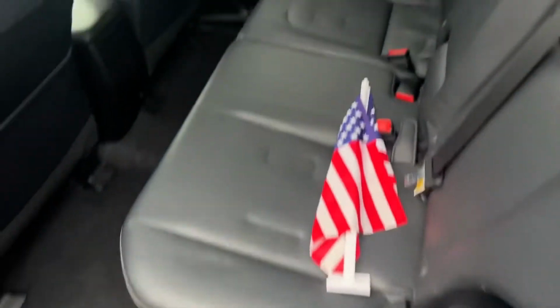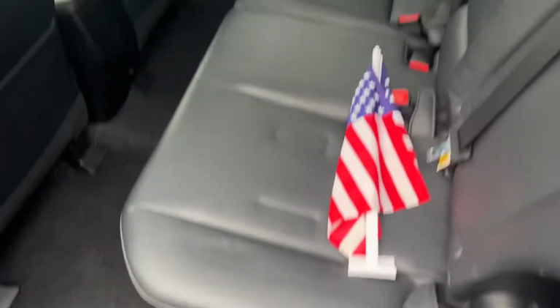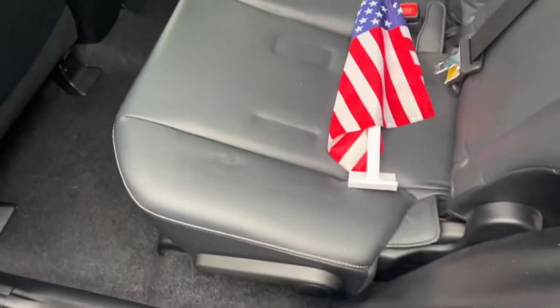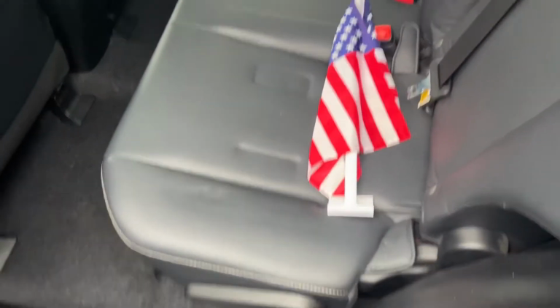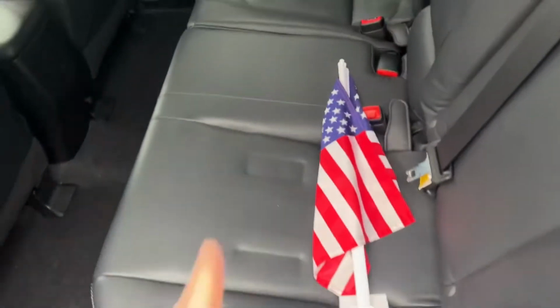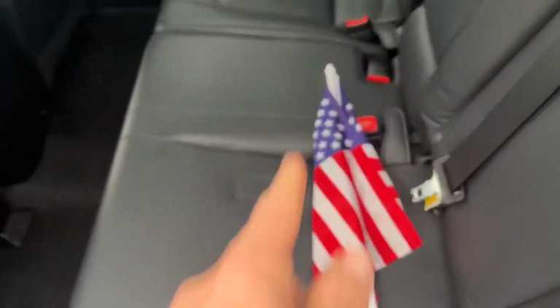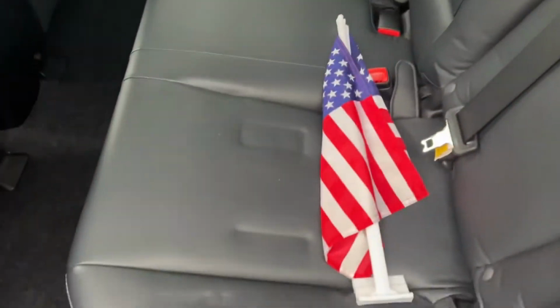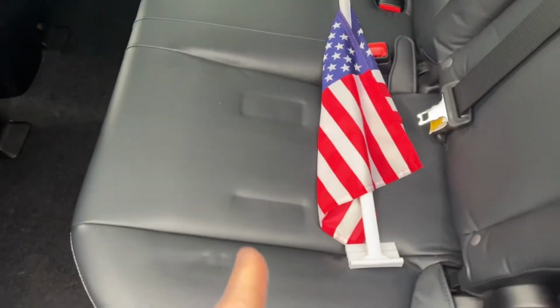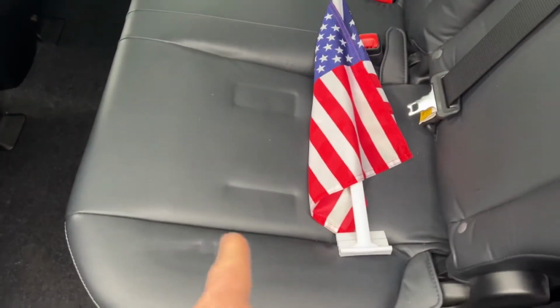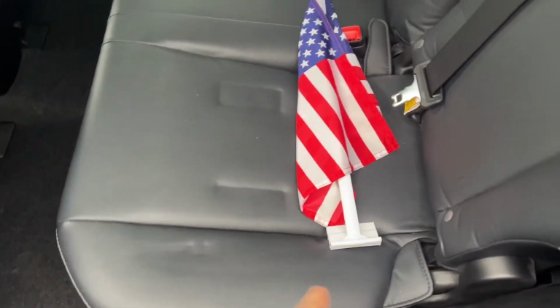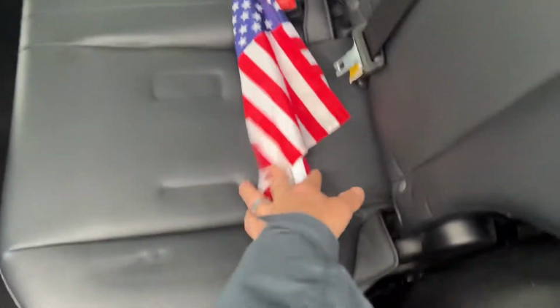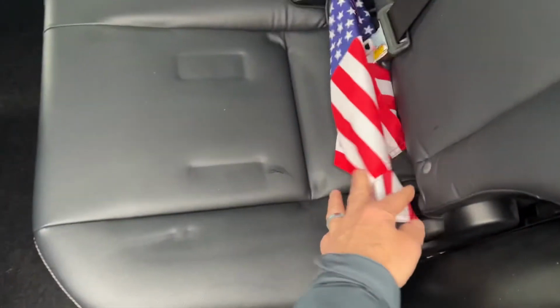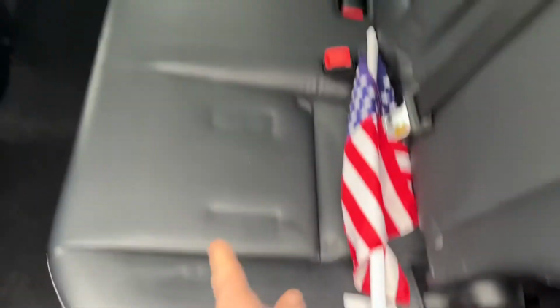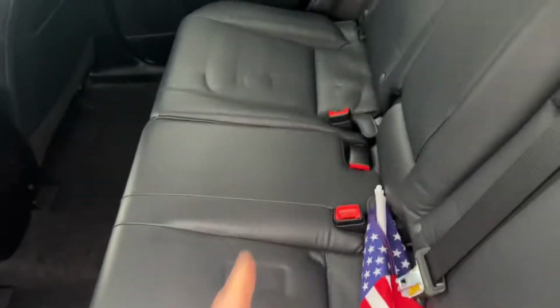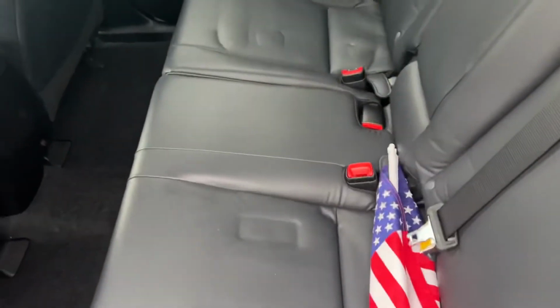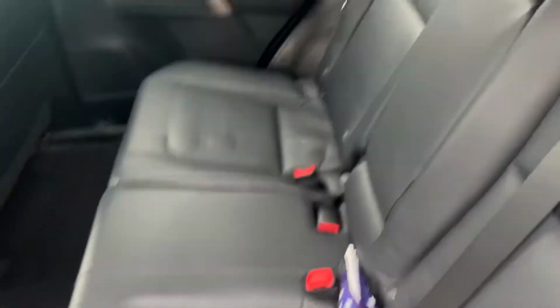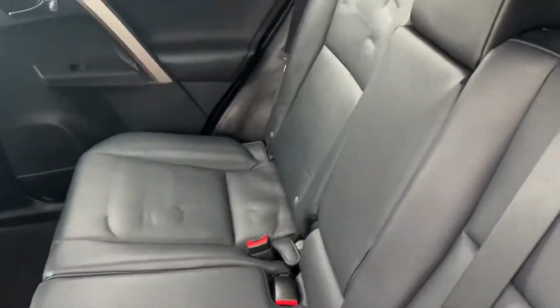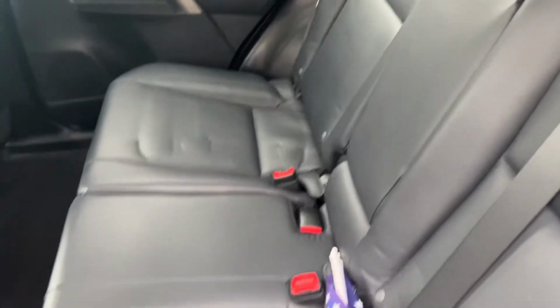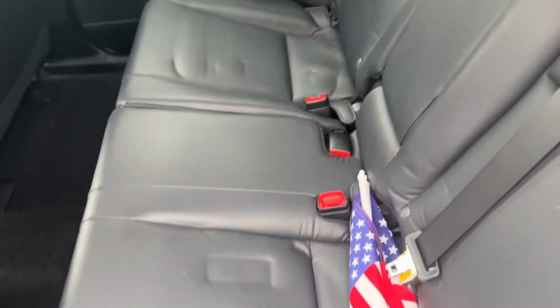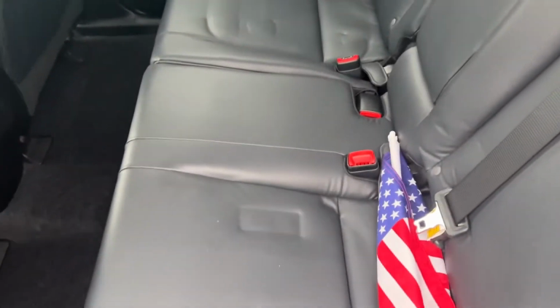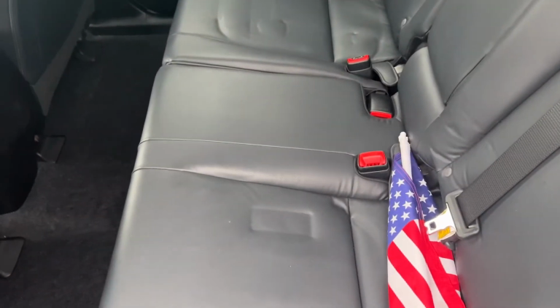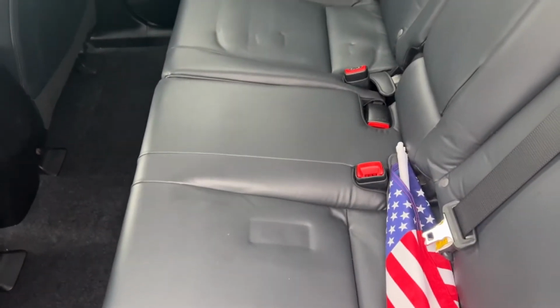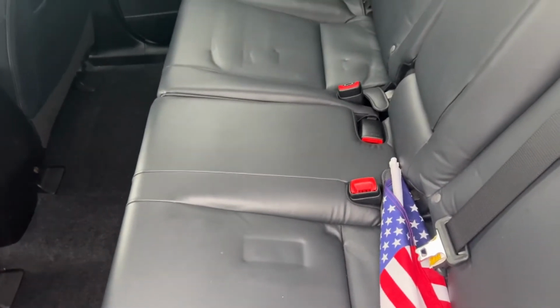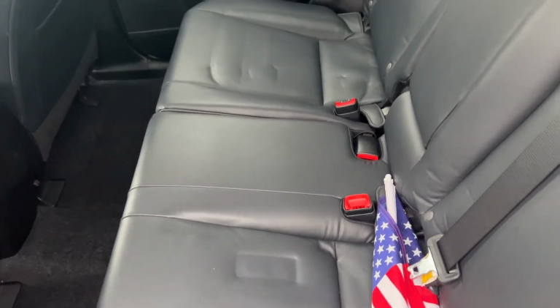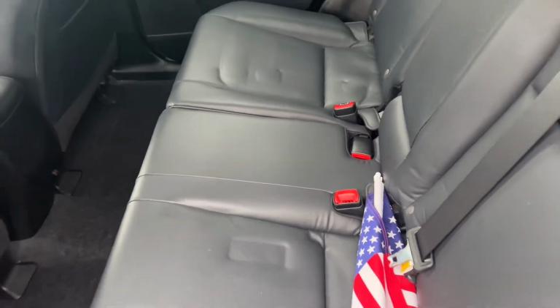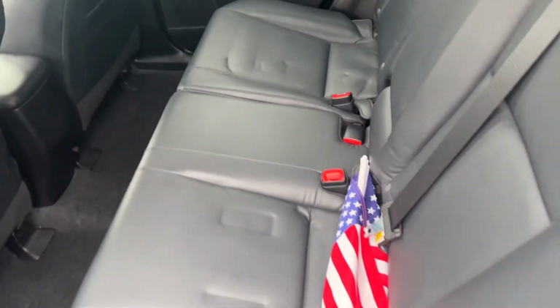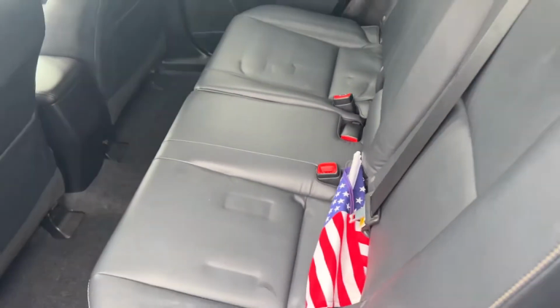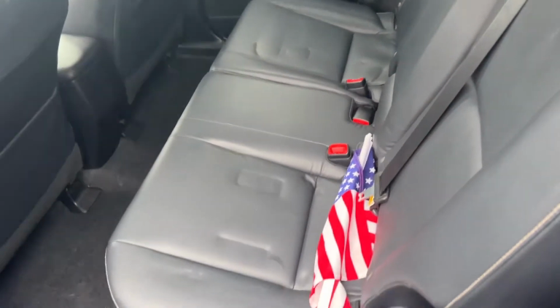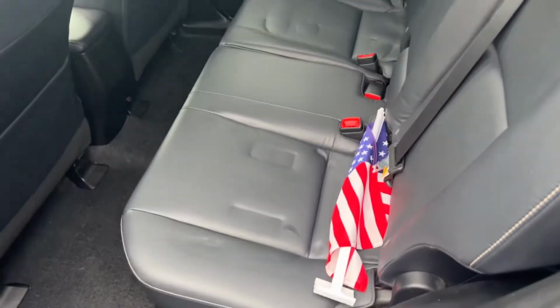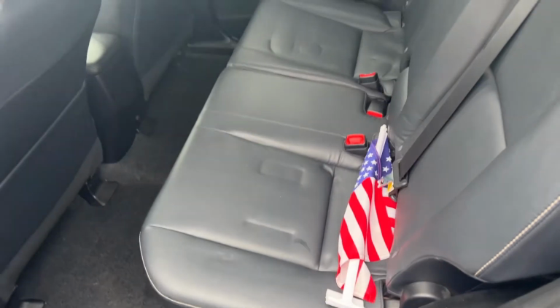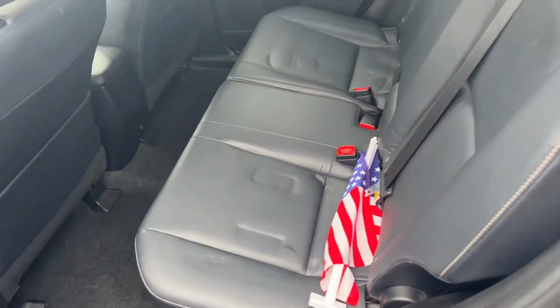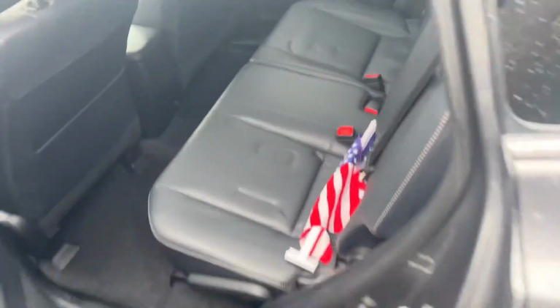The back seat has a couple of marks on it from what looks to be probably car seats, but those should come out after time. Get a nice hot summer and it'll probably straighten those out, but there's no damage at all — just some indents in the leather.